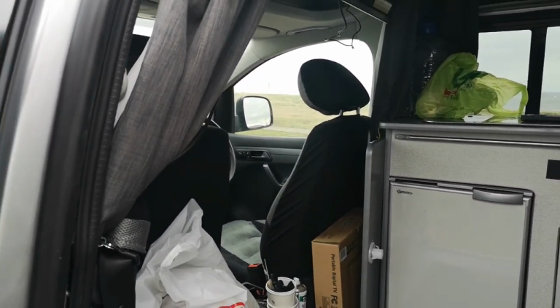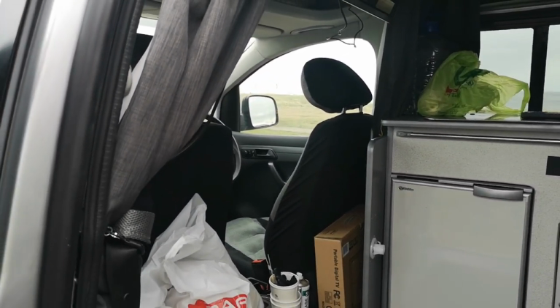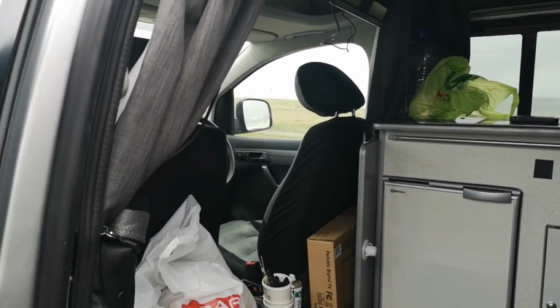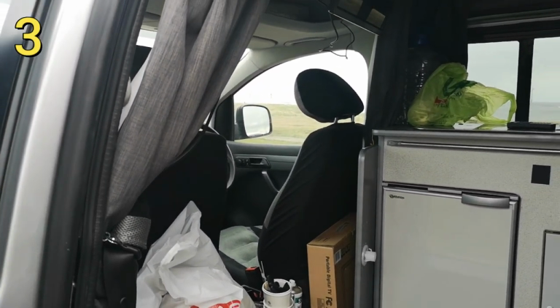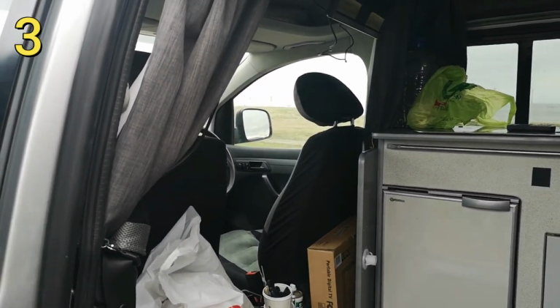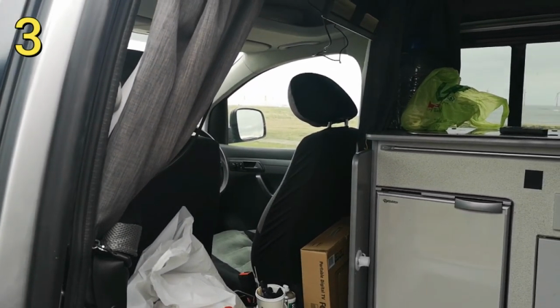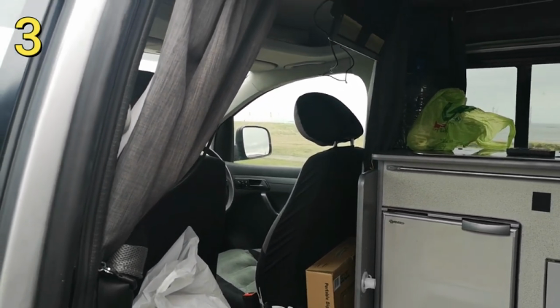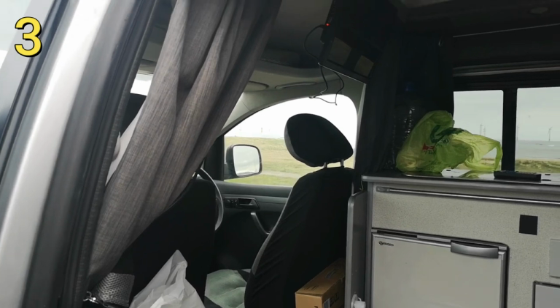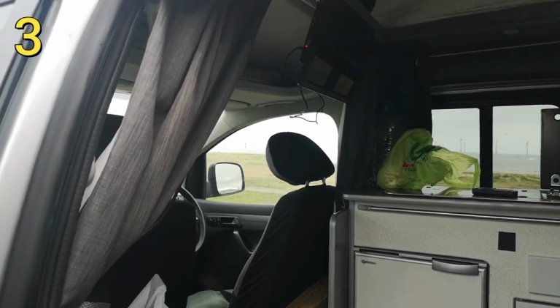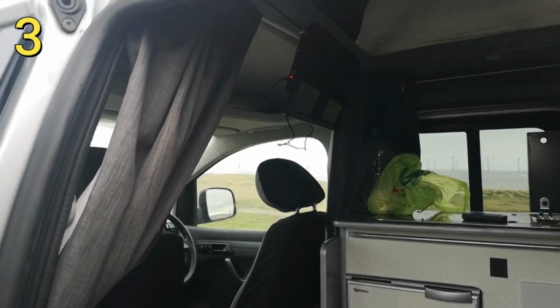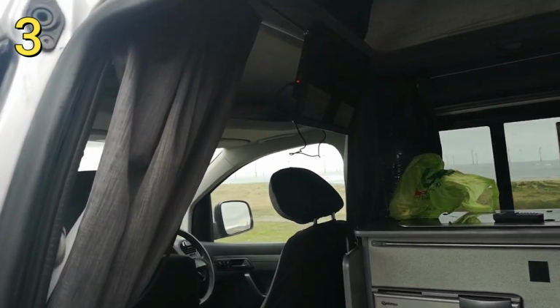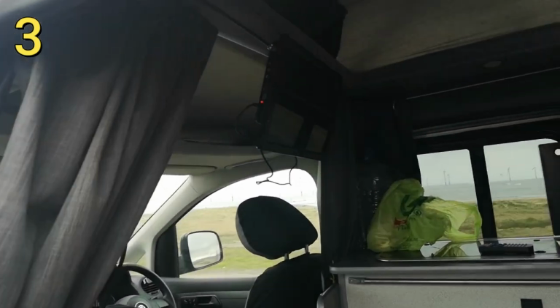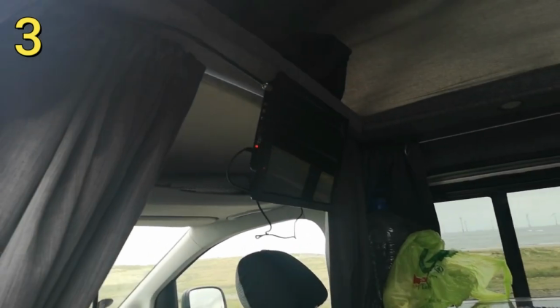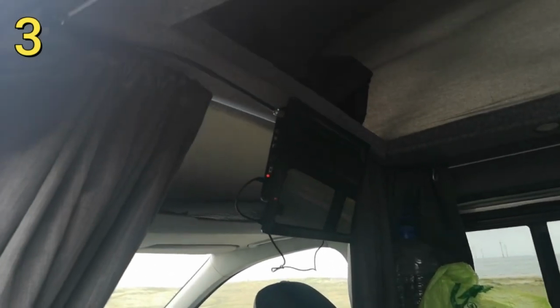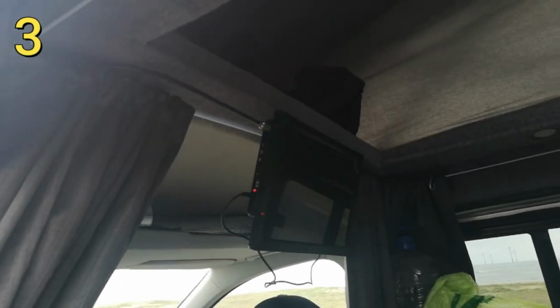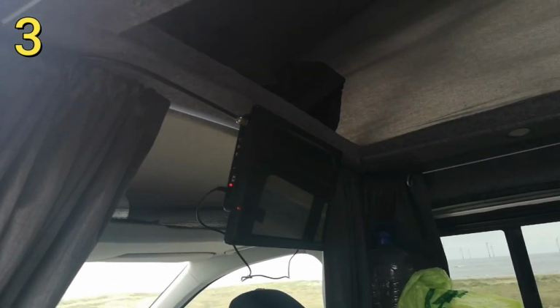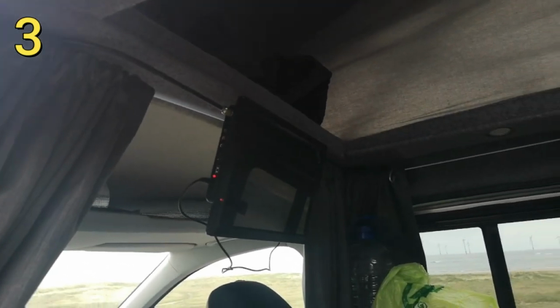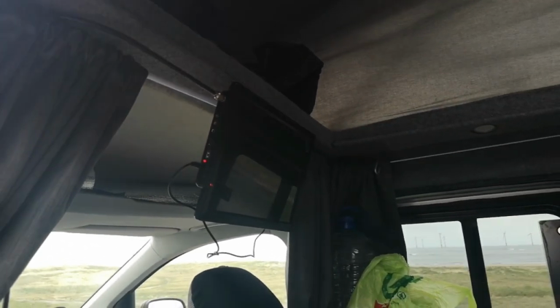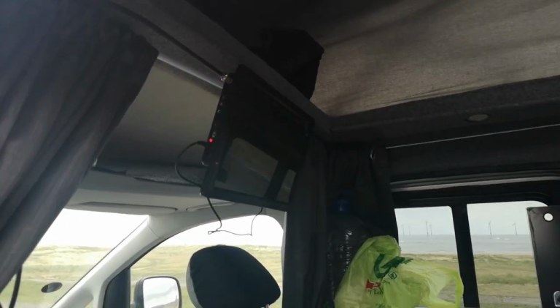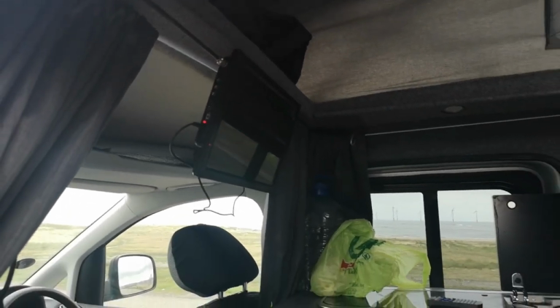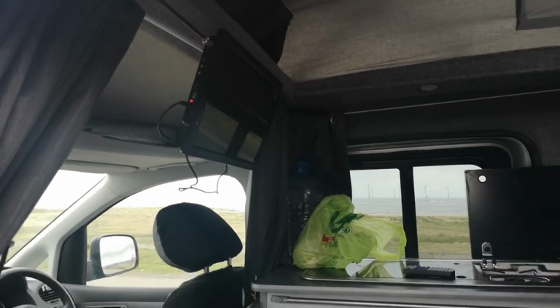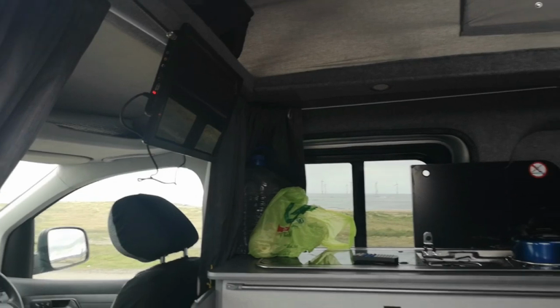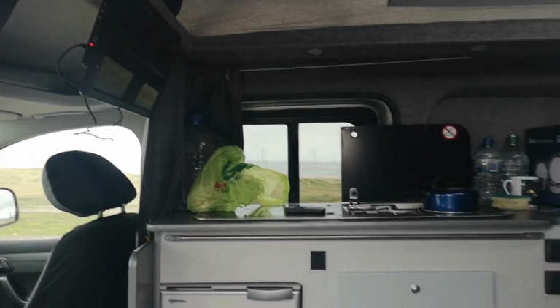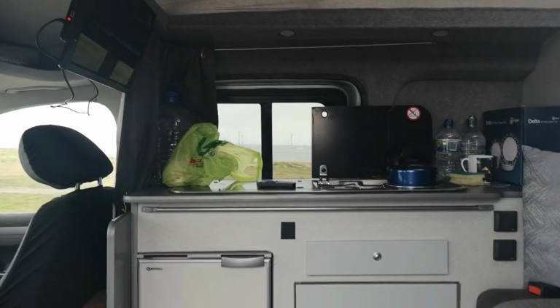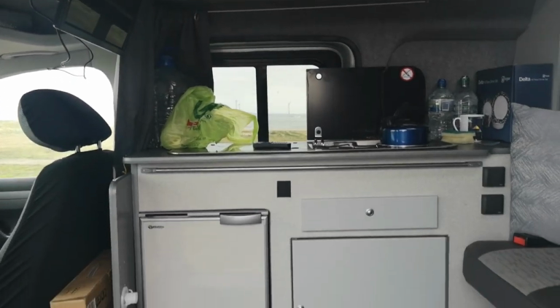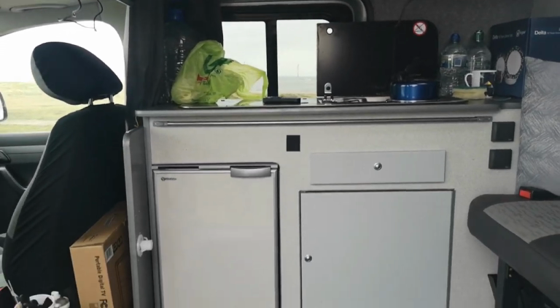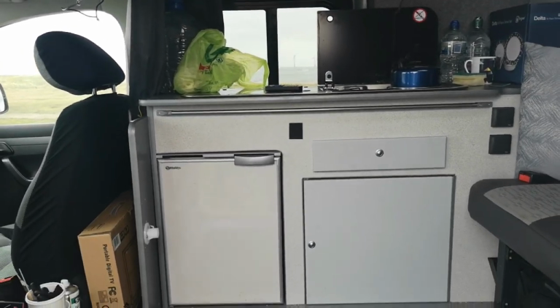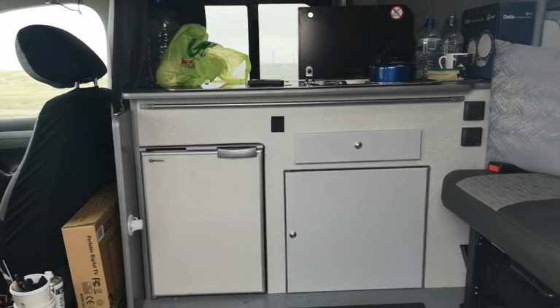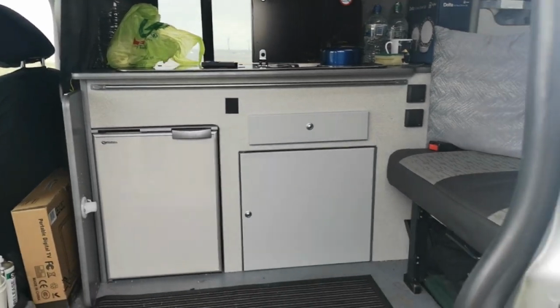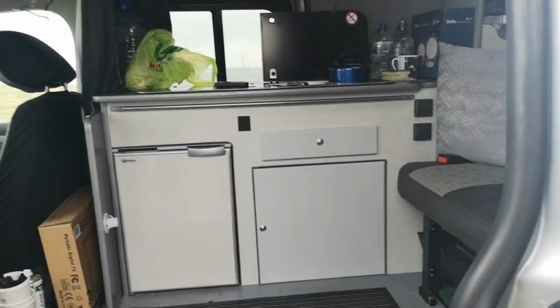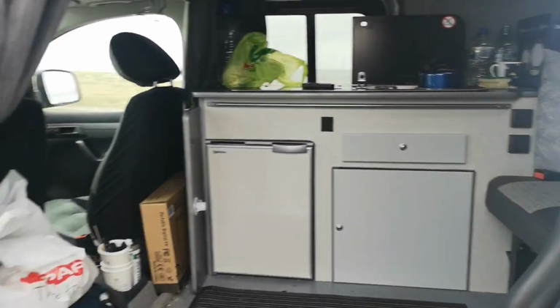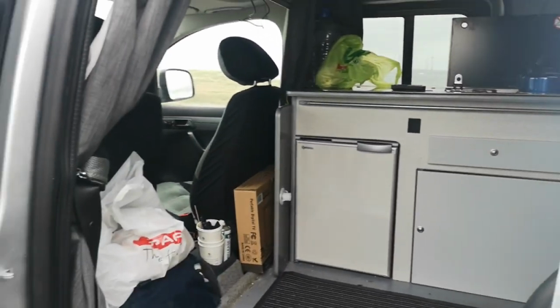You've got your little TV — have you got a battery for it, or are you going straight off the seat? It's coming straight off the leisure battery. Oh, you have got a leisure battery — I'll show you where the leisure battery is.